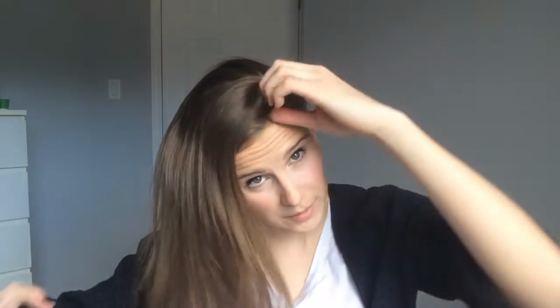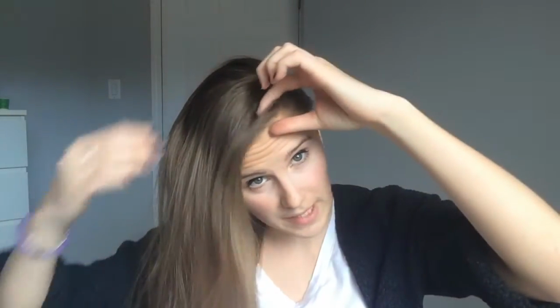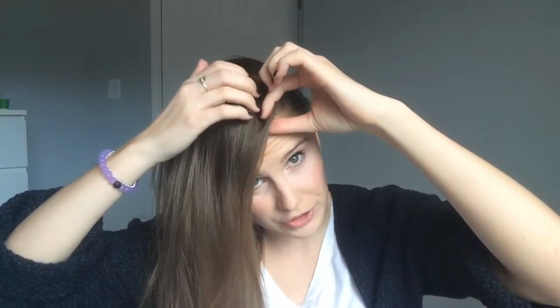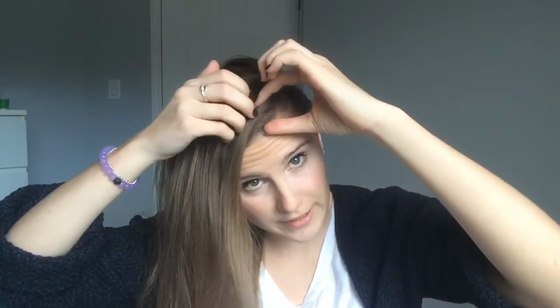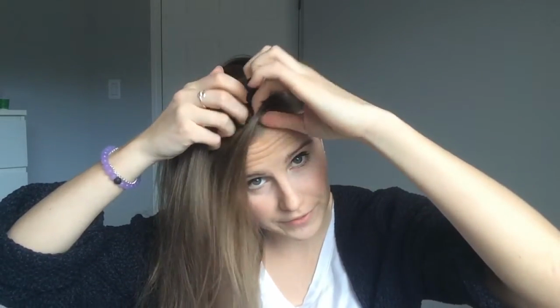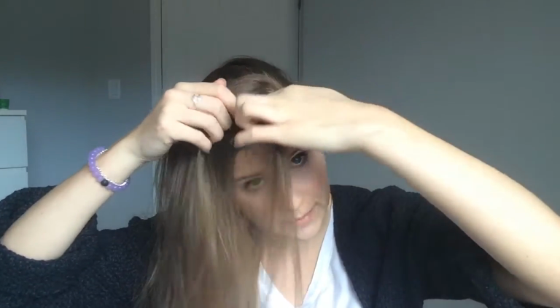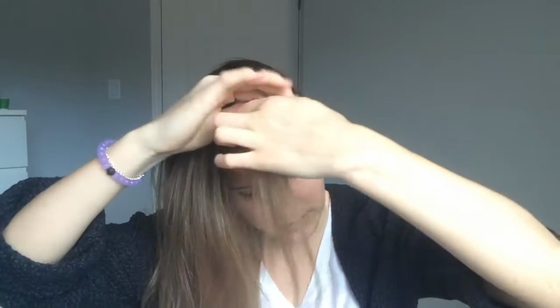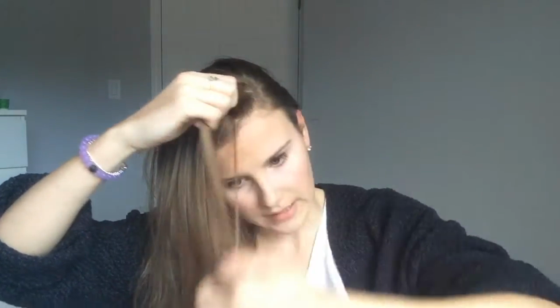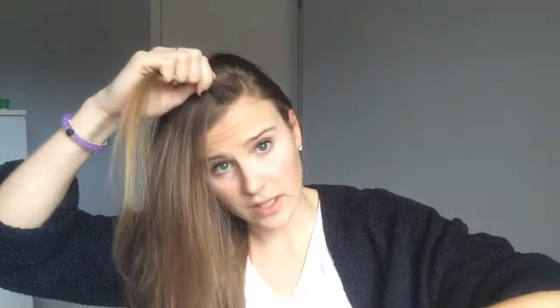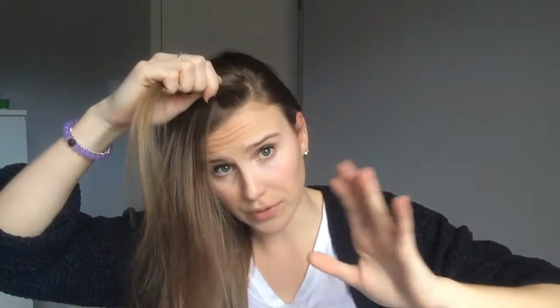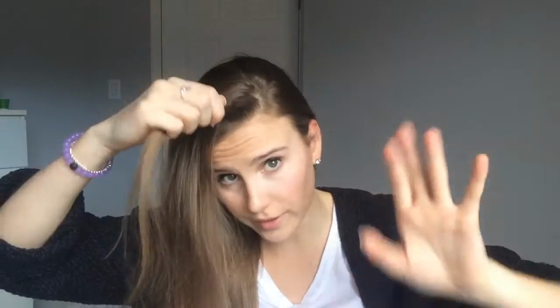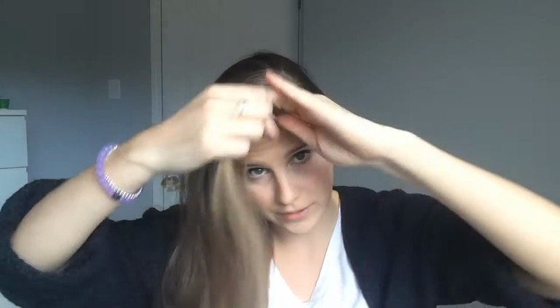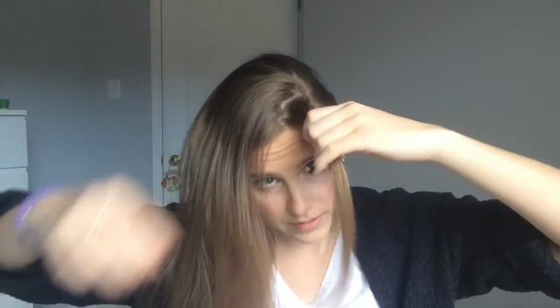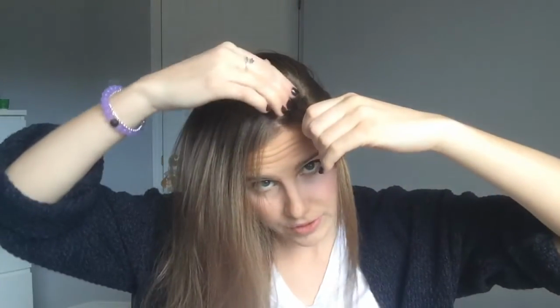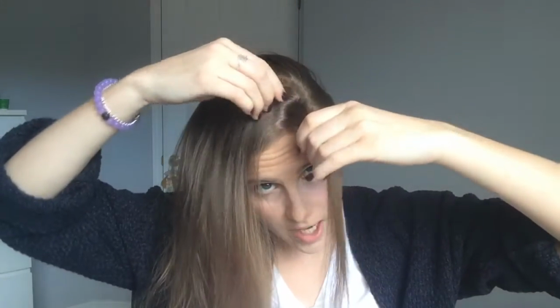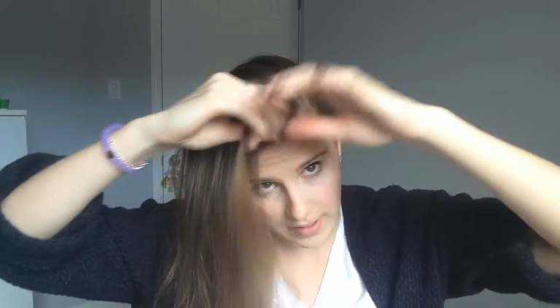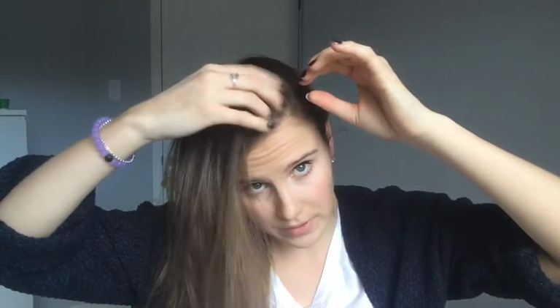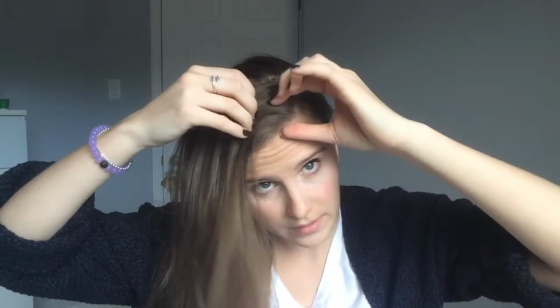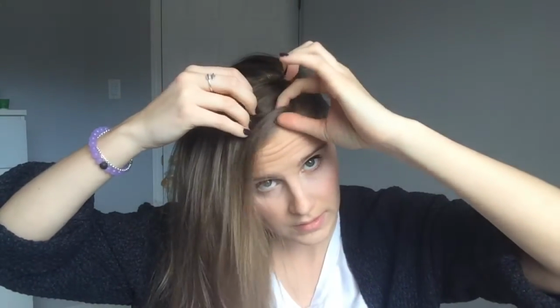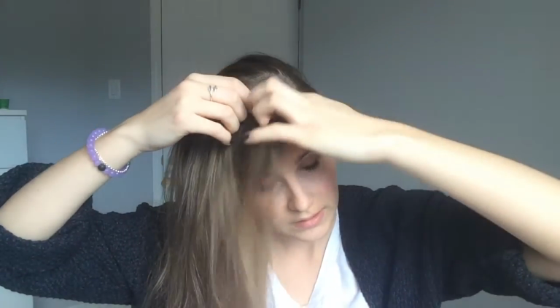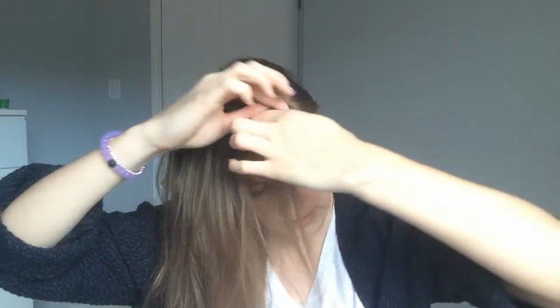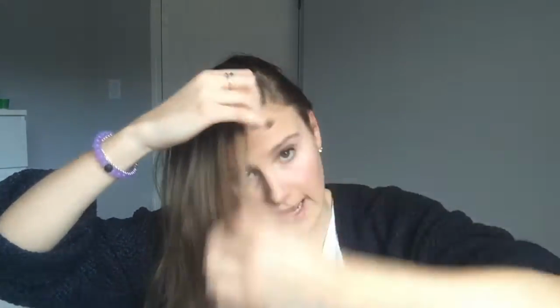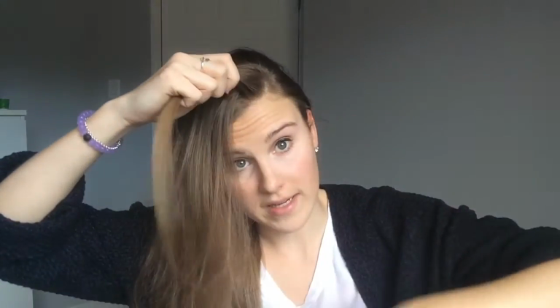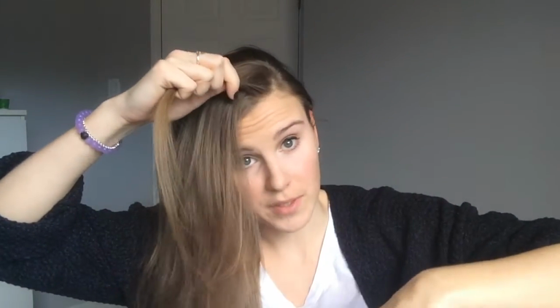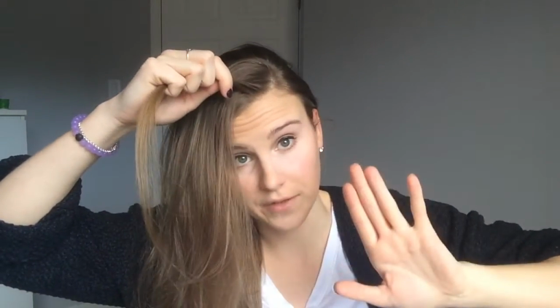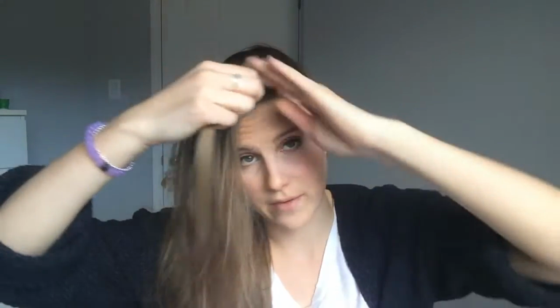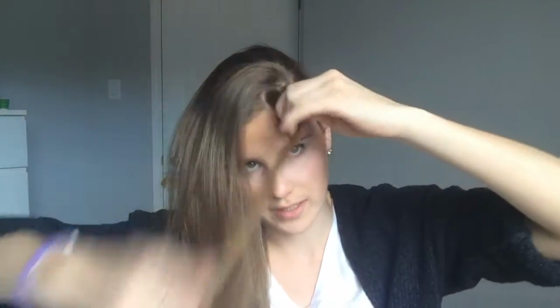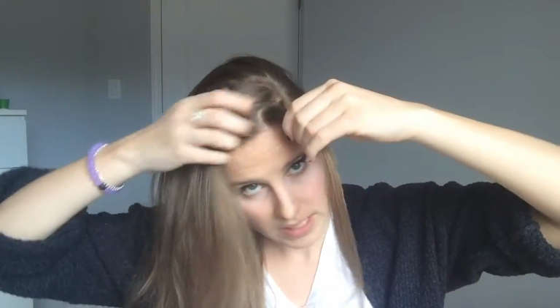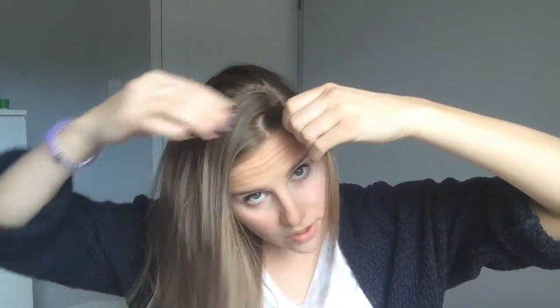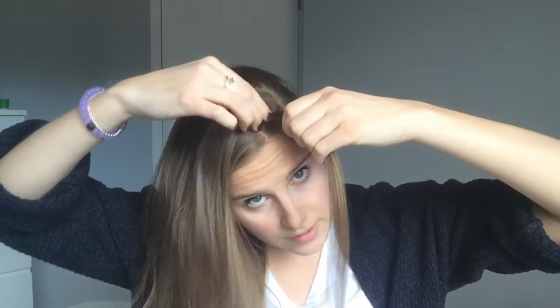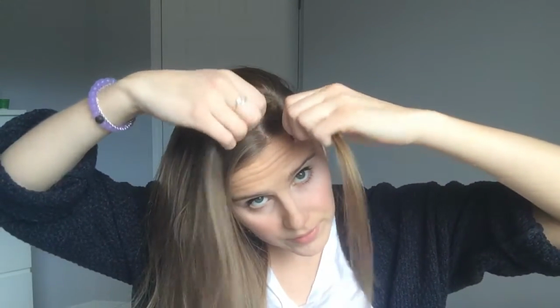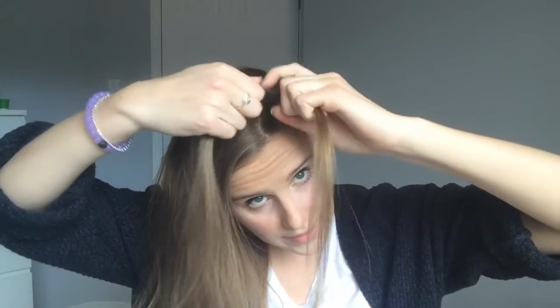Remember, I'm just trying this for the first time, so this is not a tutorial — don't try and copy what I'm doing, because I have no idea what I'm doing! This is the first time I'm ever trying this.